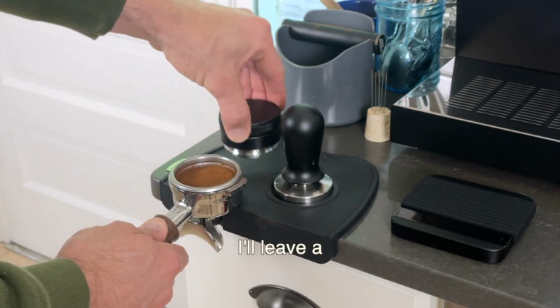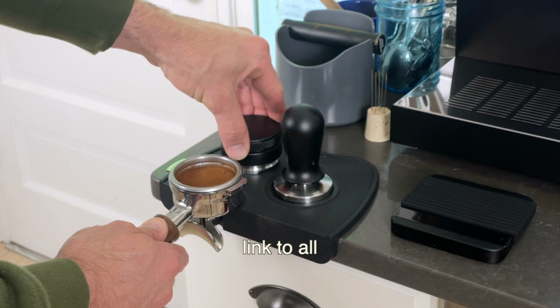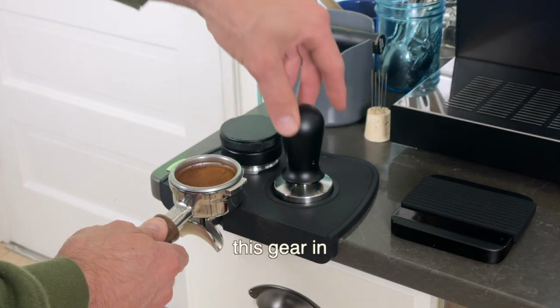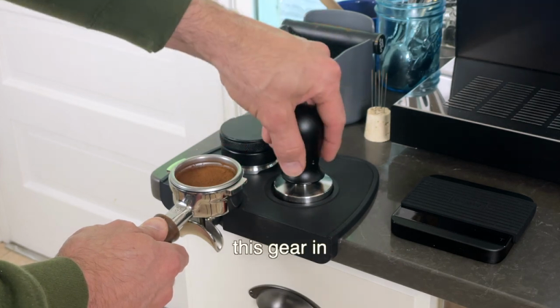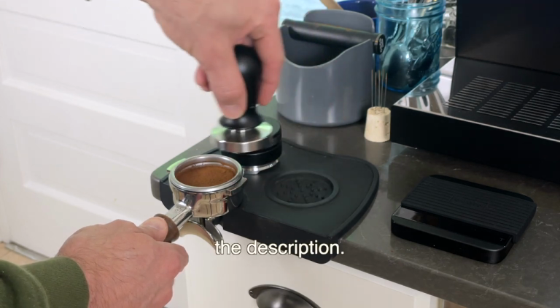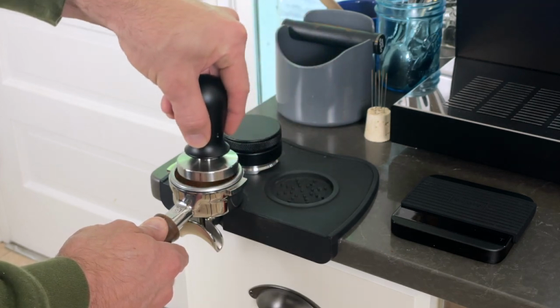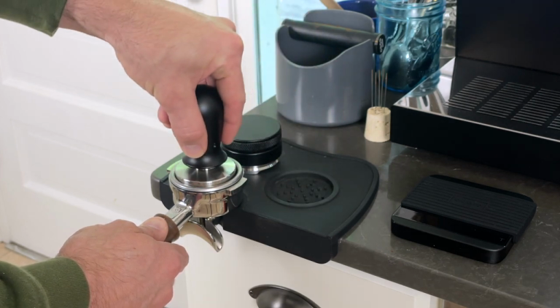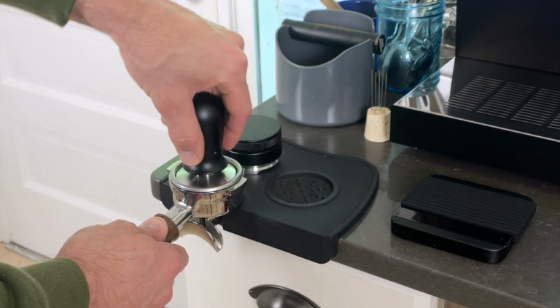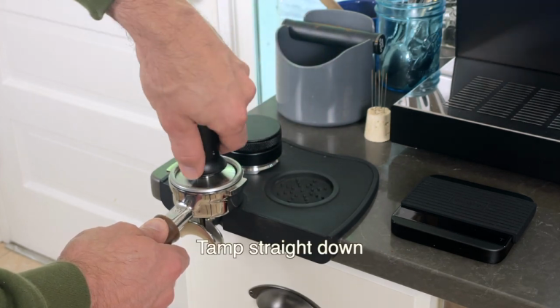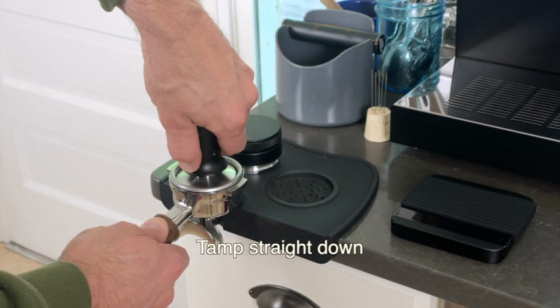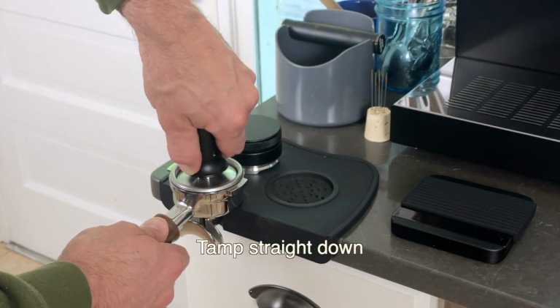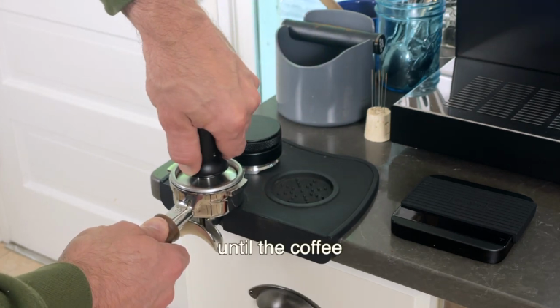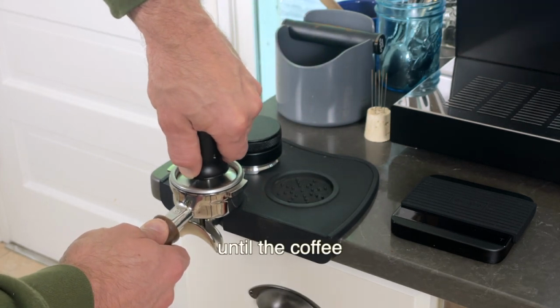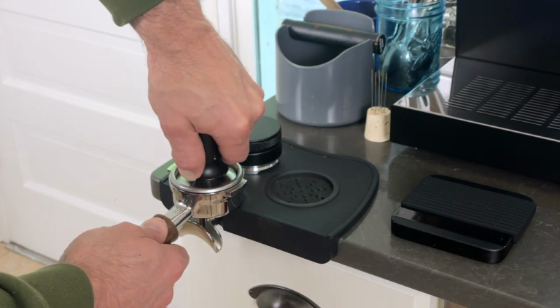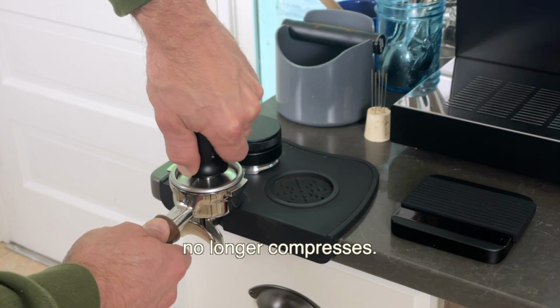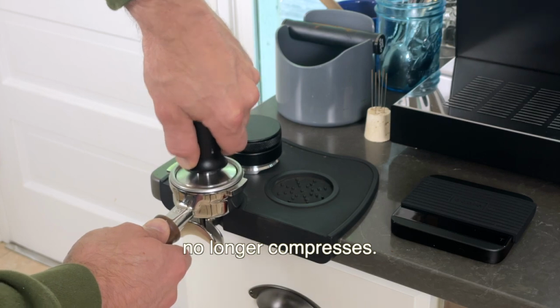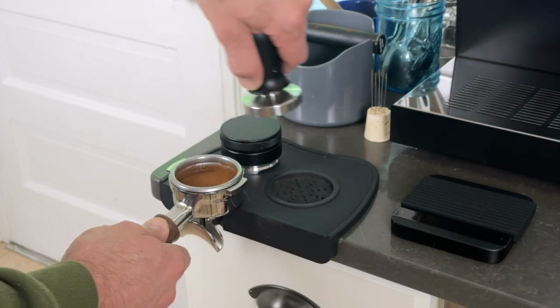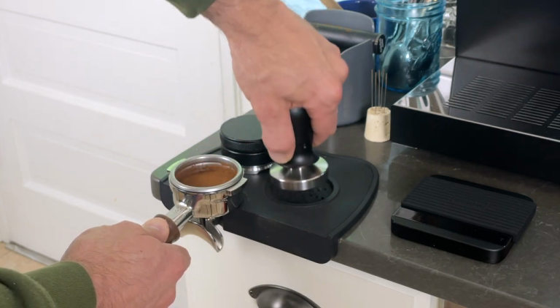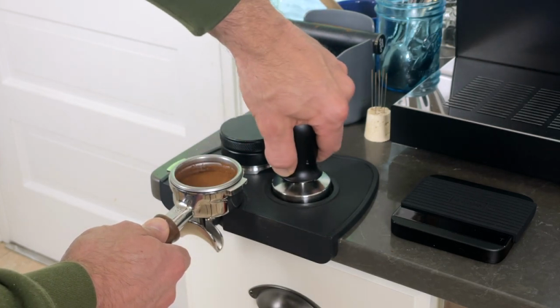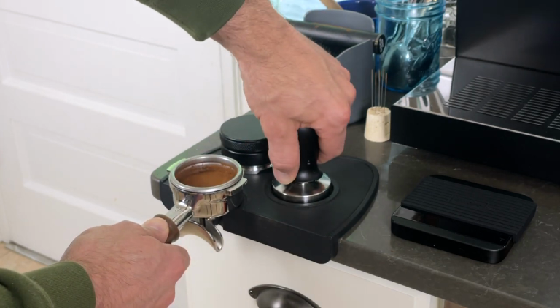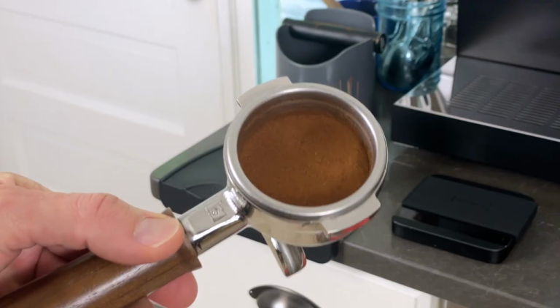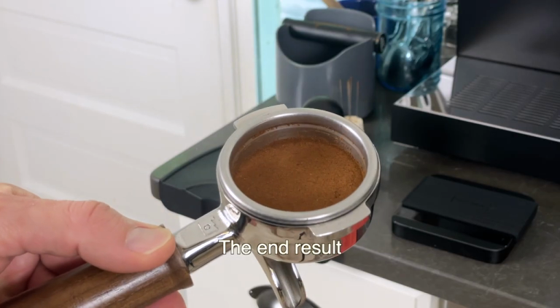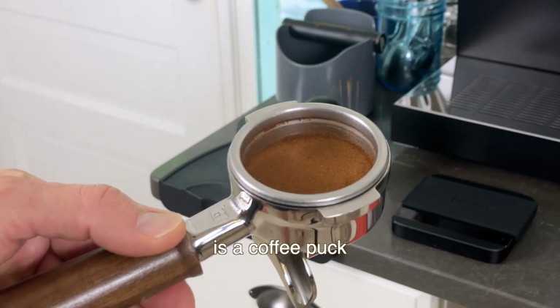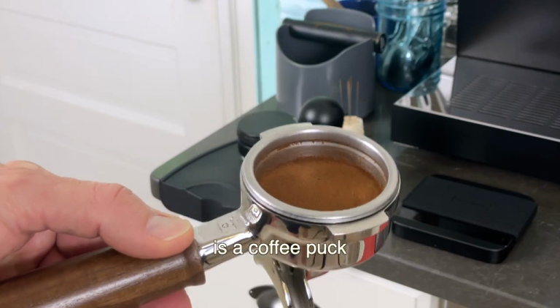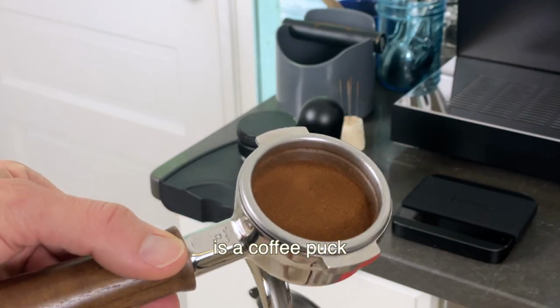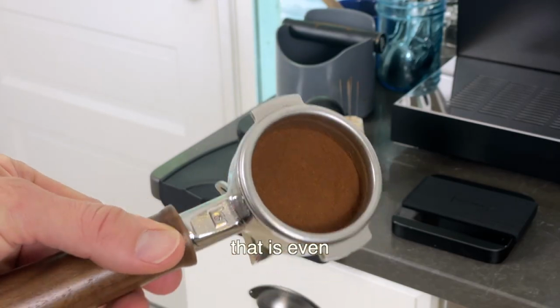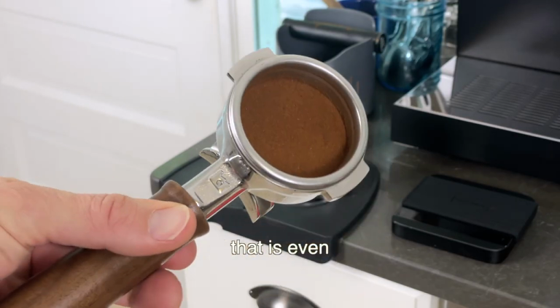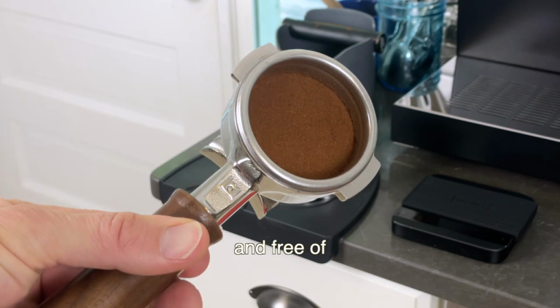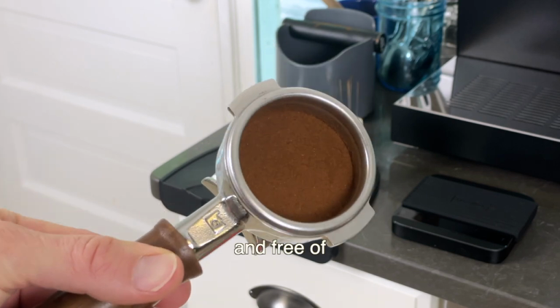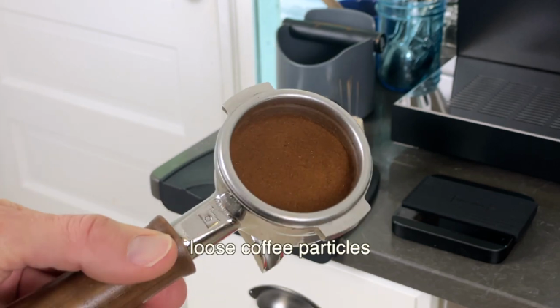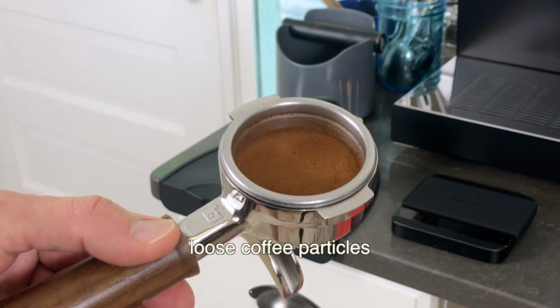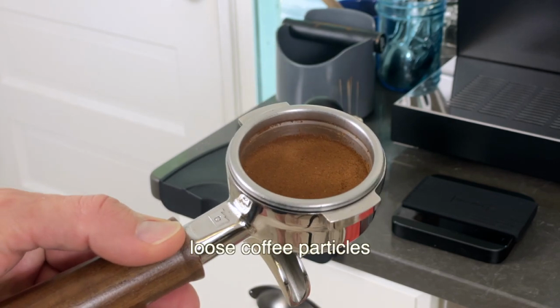I'll leave a link to all this gear in the description. Tamp straight down until the coffee no longer compresses. The end result is a coffee puck that is even and free of loose coffee particles.